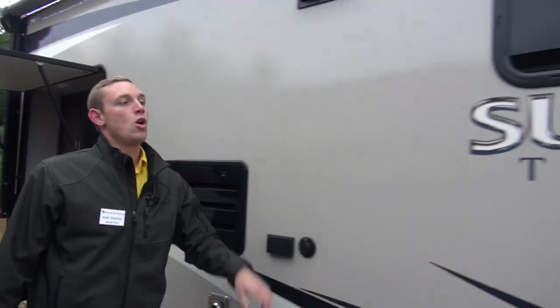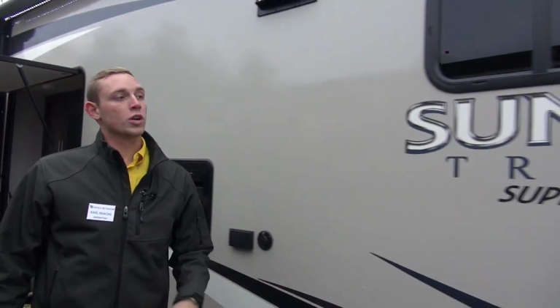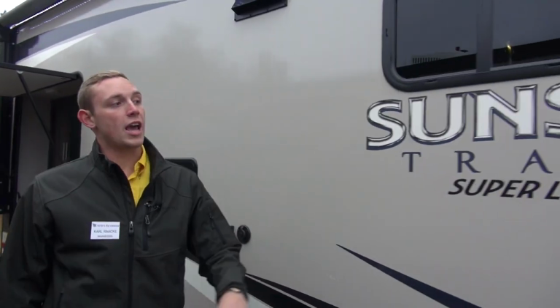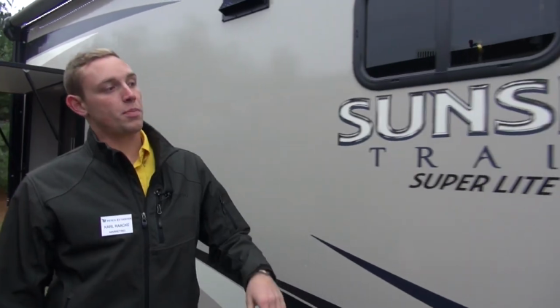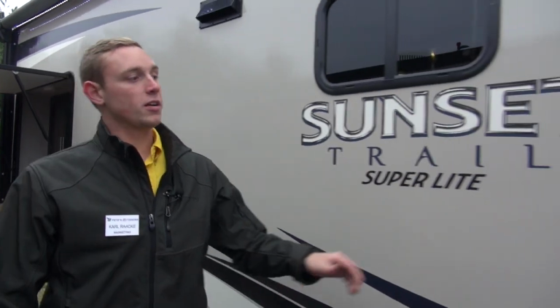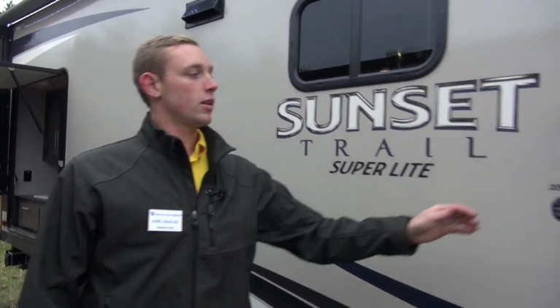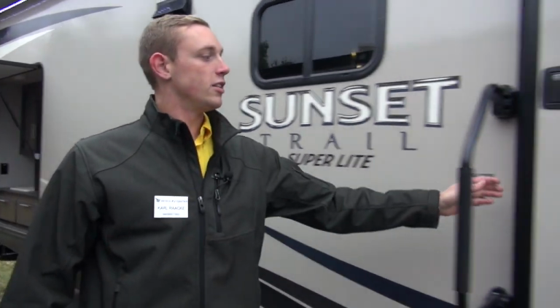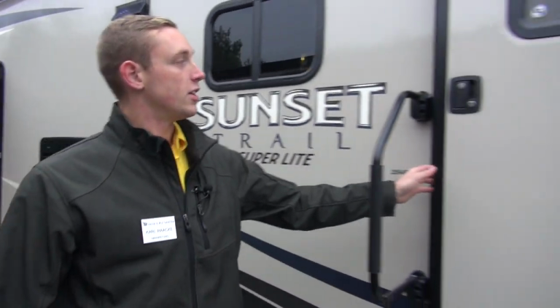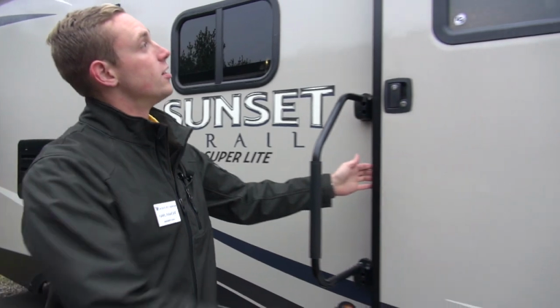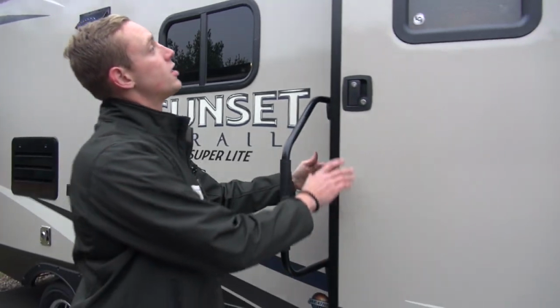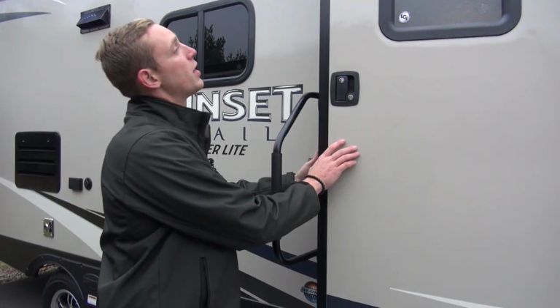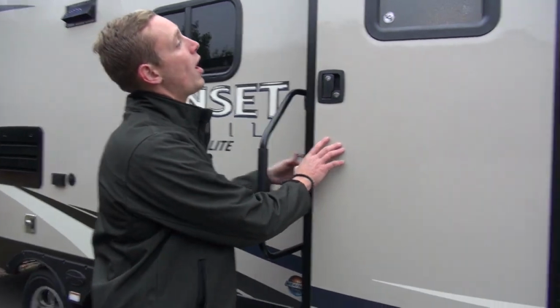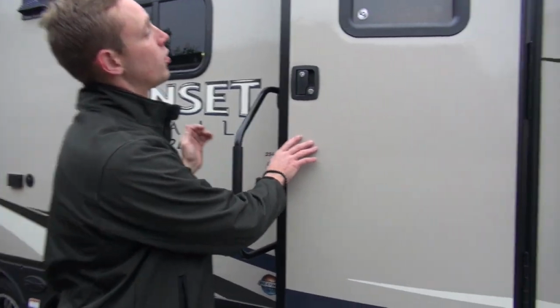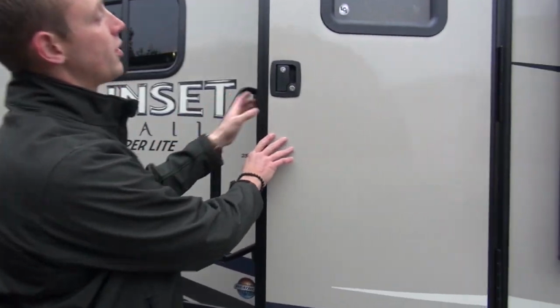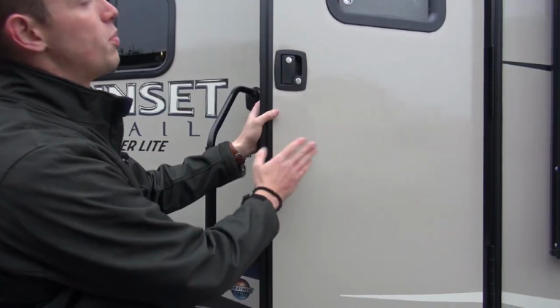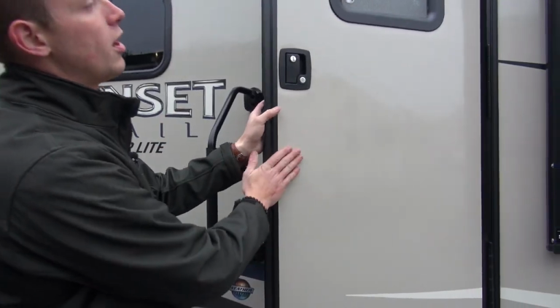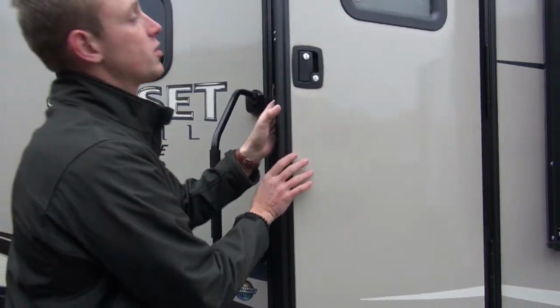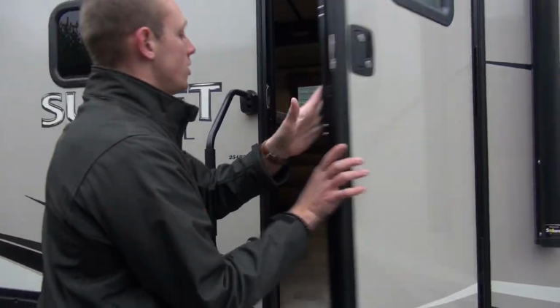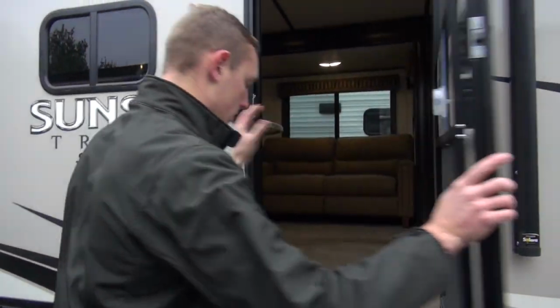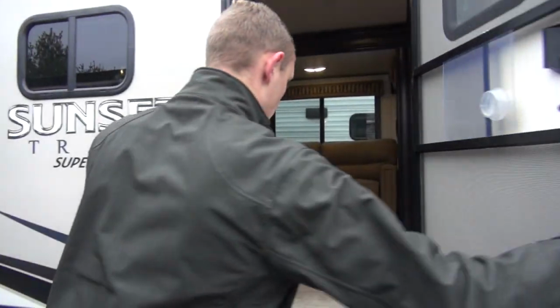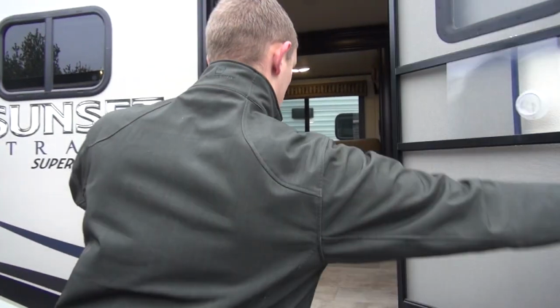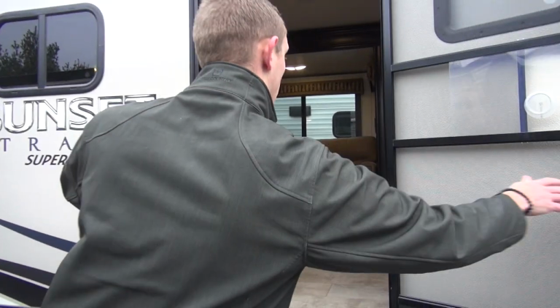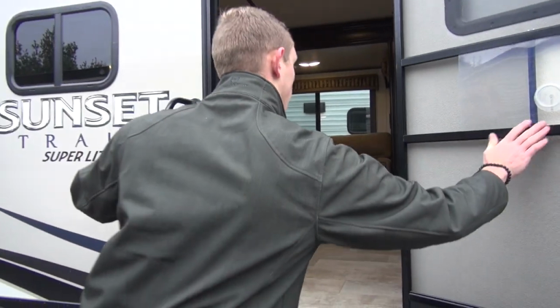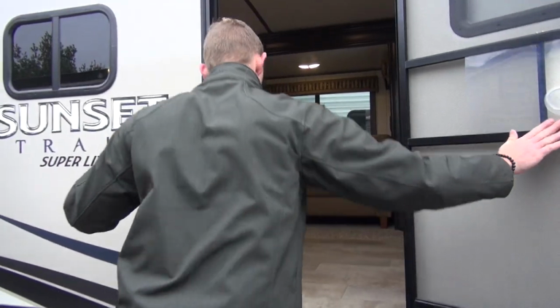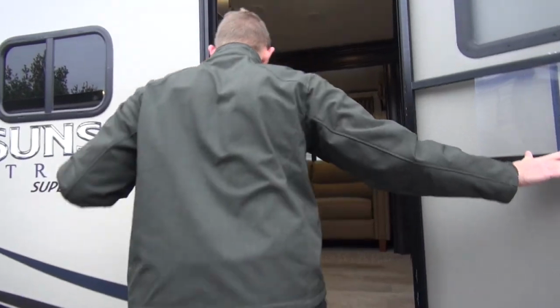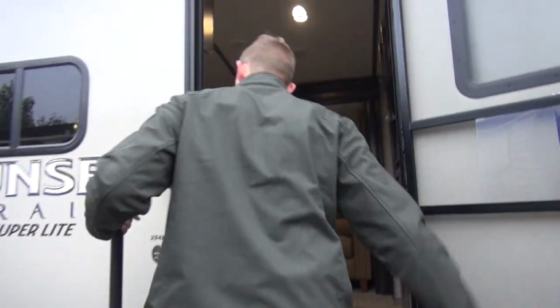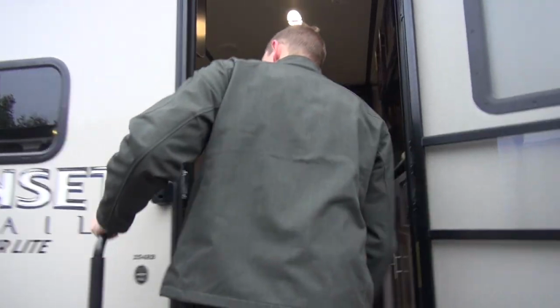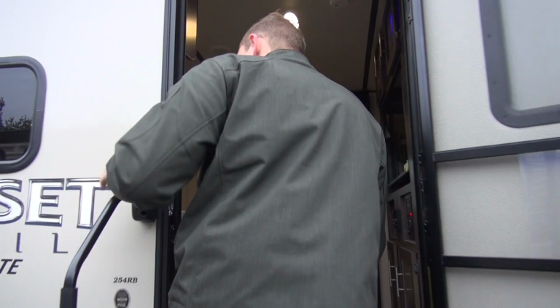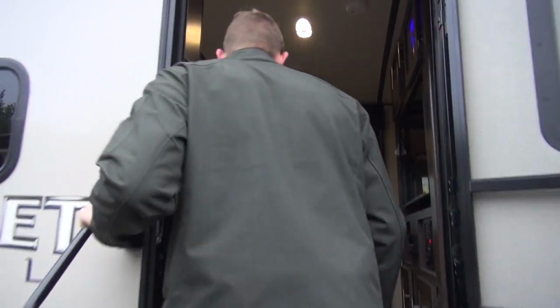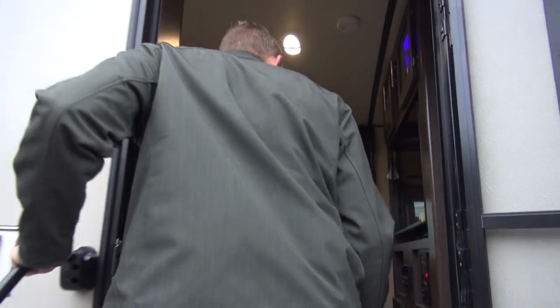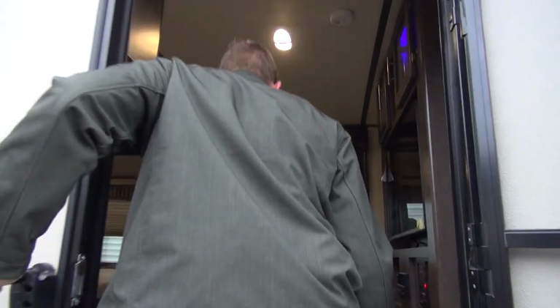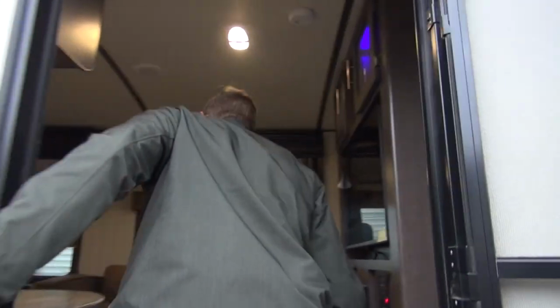We're going to head up here through this nice big wide door that they put on this one. You've got a screen door on it as well, and a big grab bar.